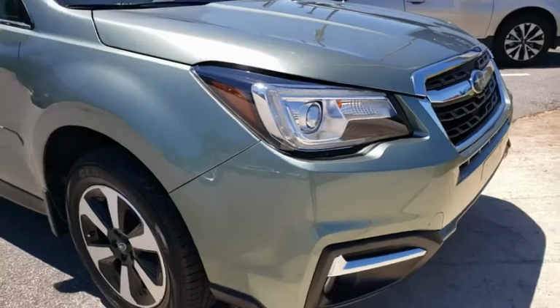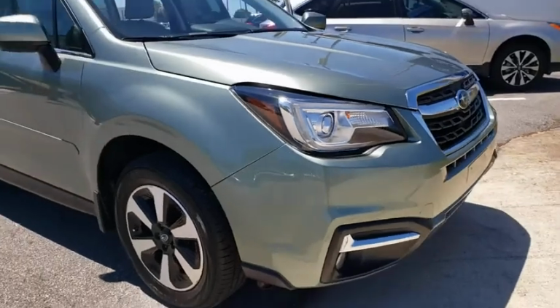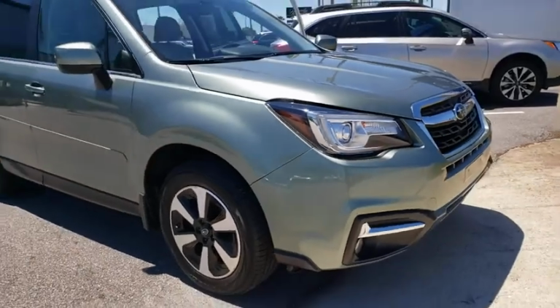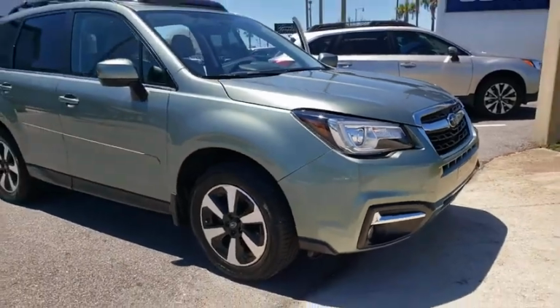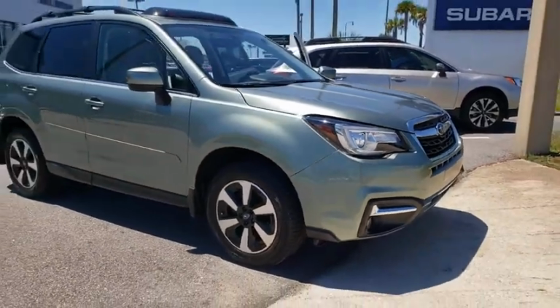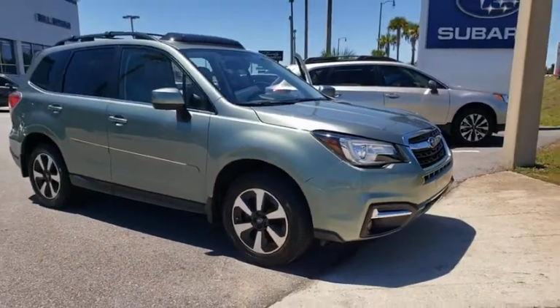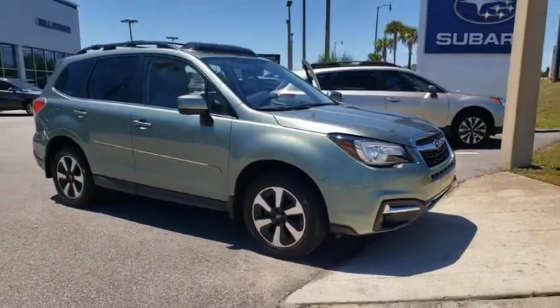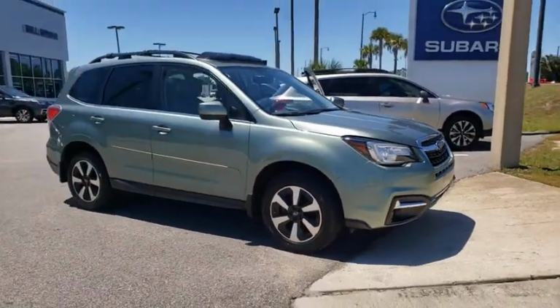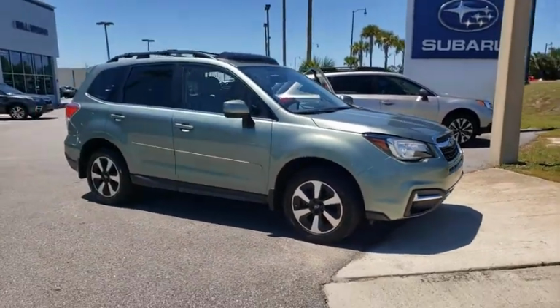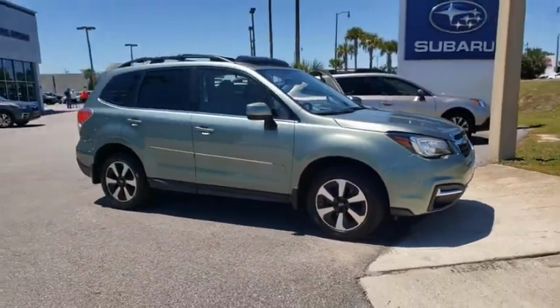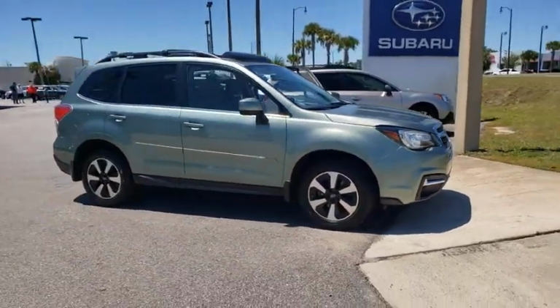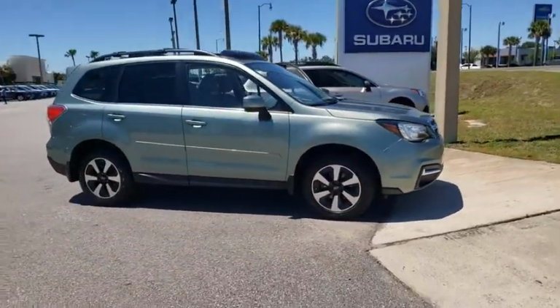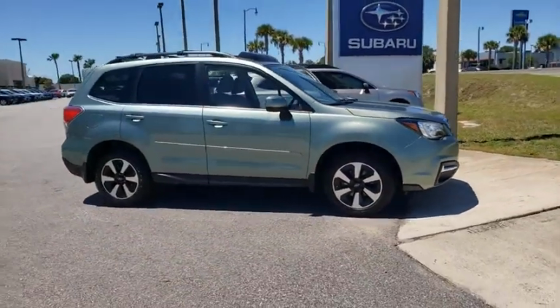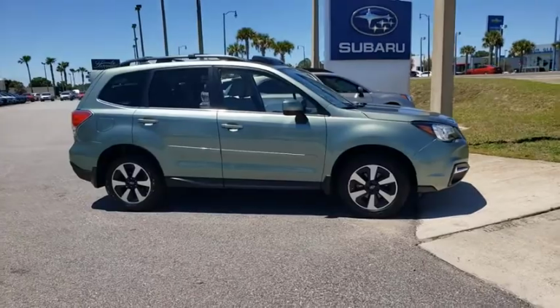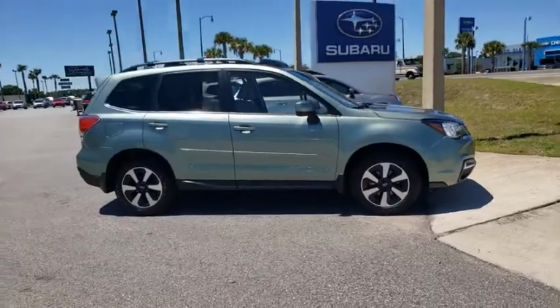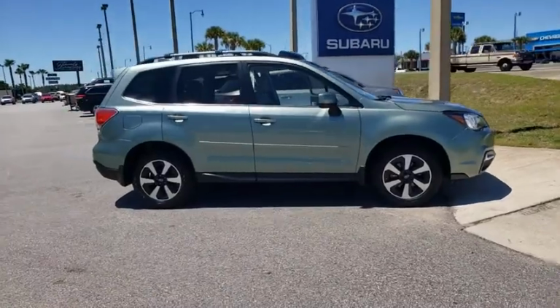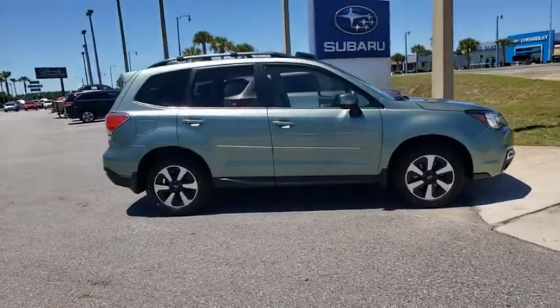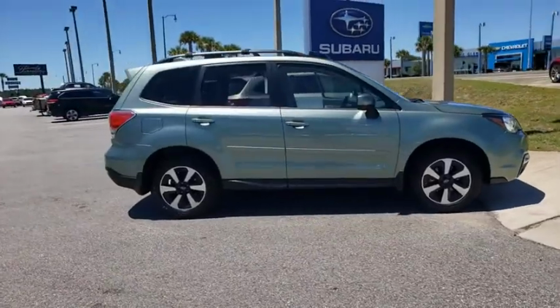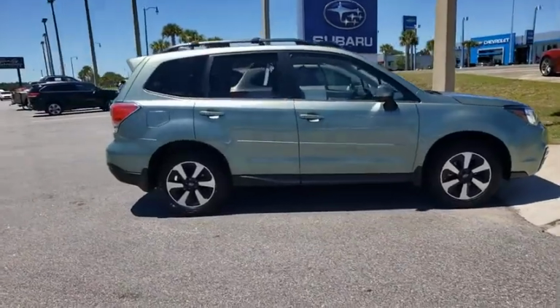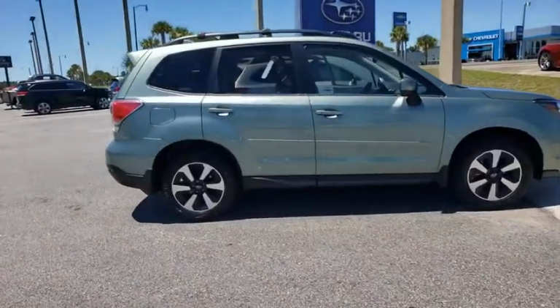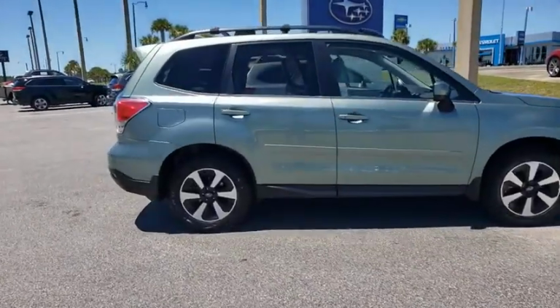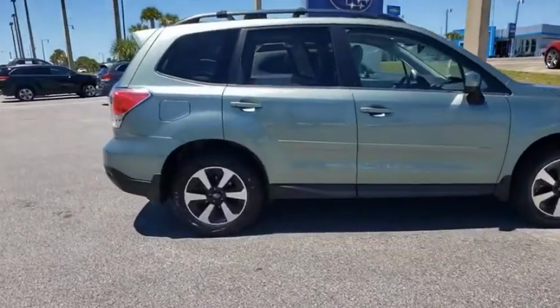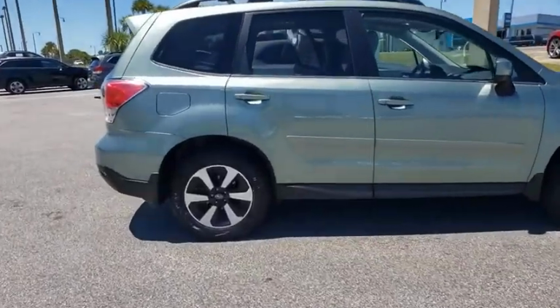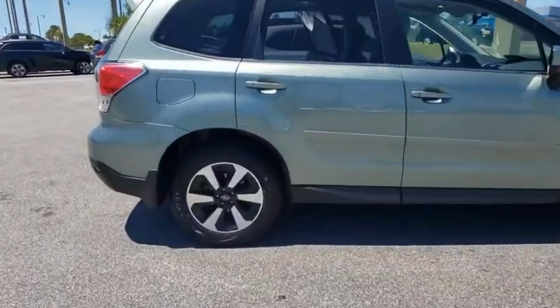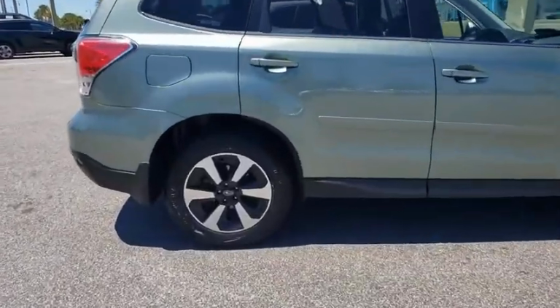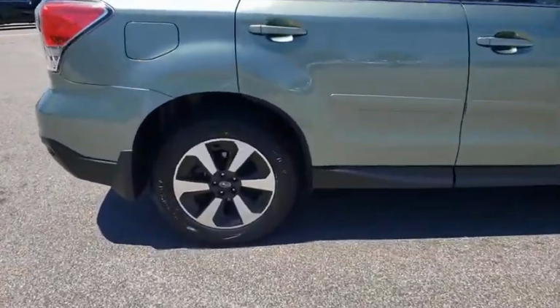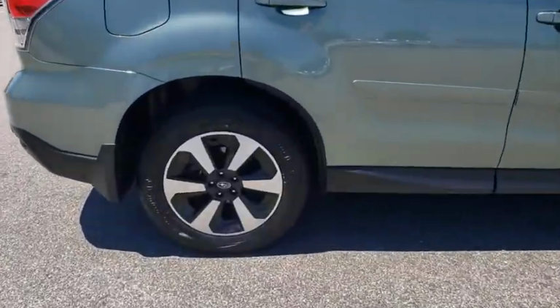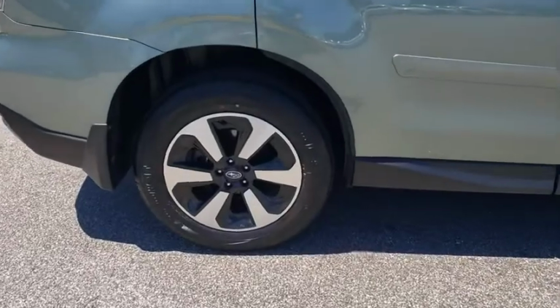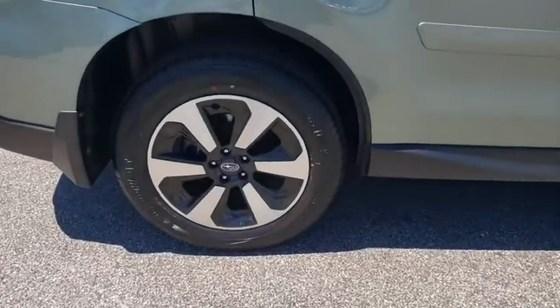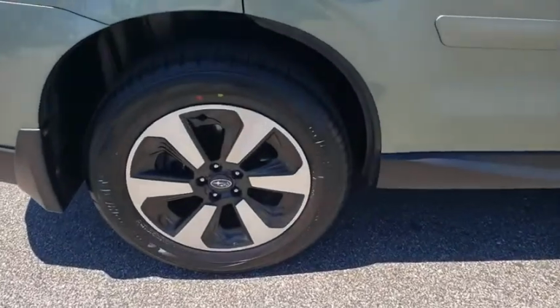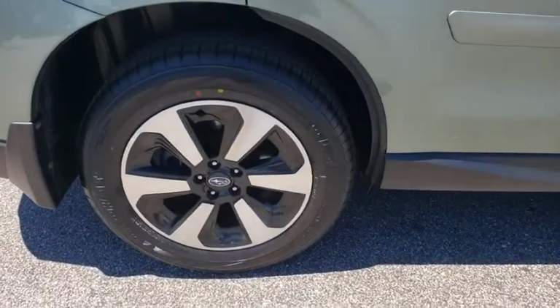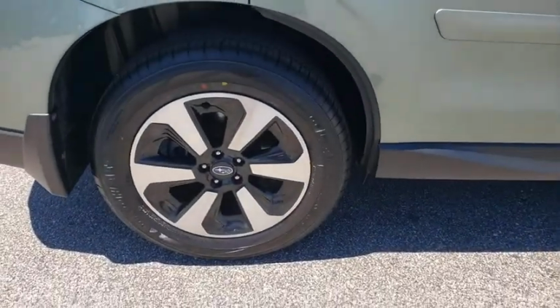Make a great choice today with the 2017 Subaru Forester. The Subaru Forester is a sensible, practical, and affordable vehicle. It has an impressive, comfortable ride and handles well.